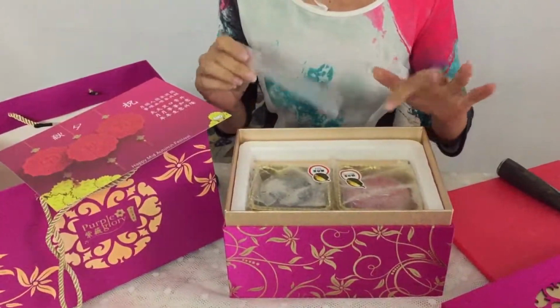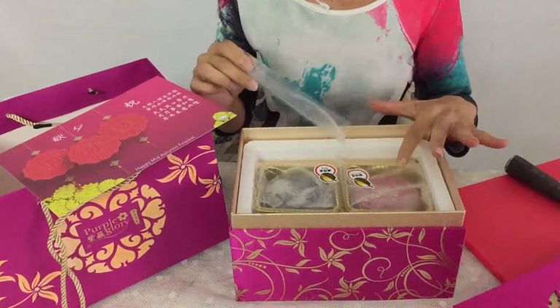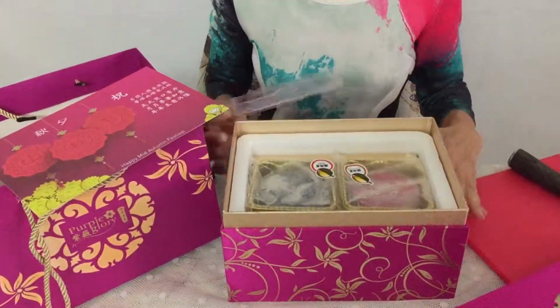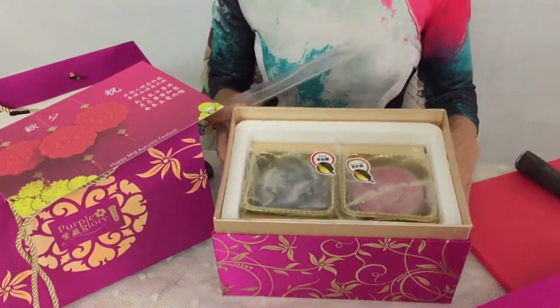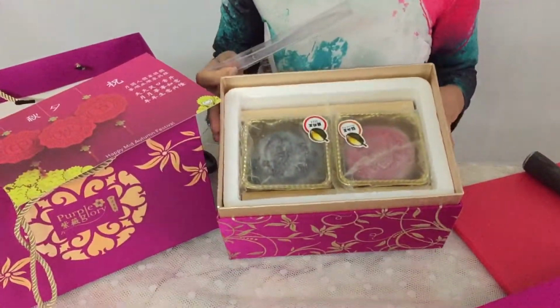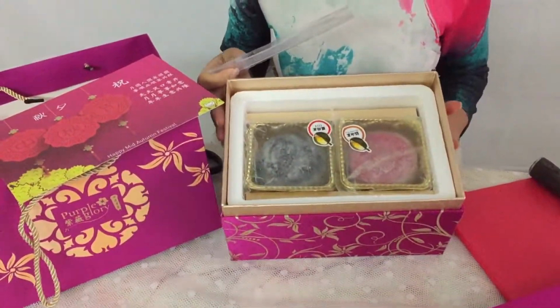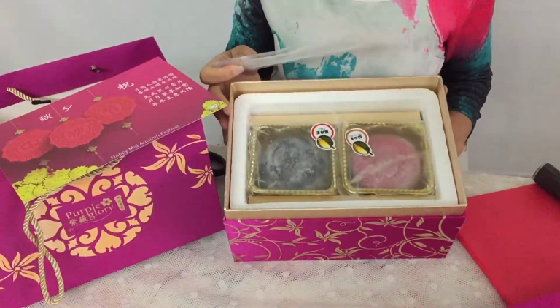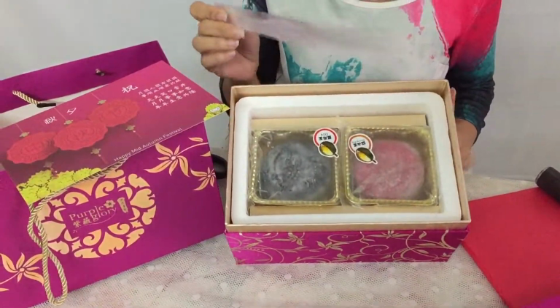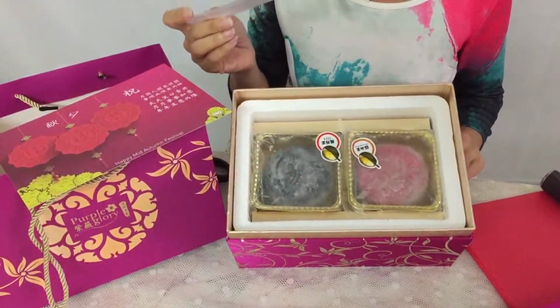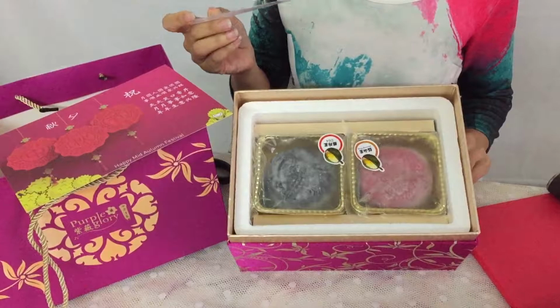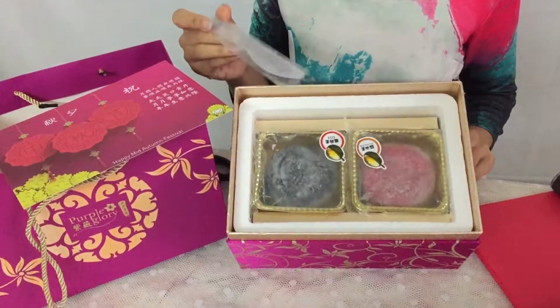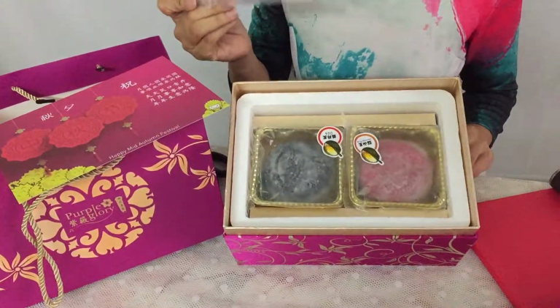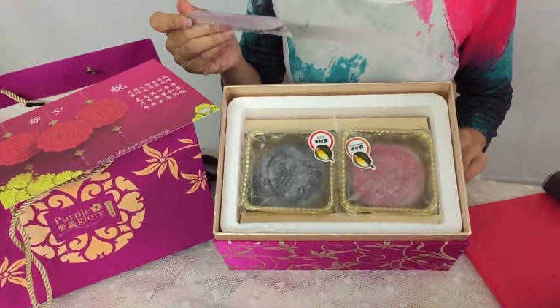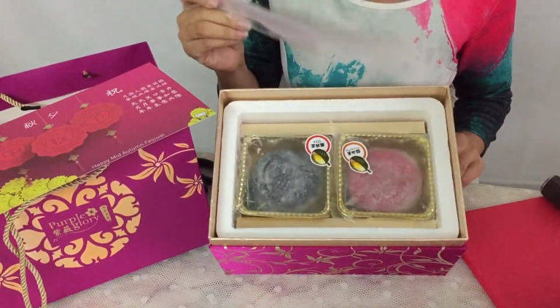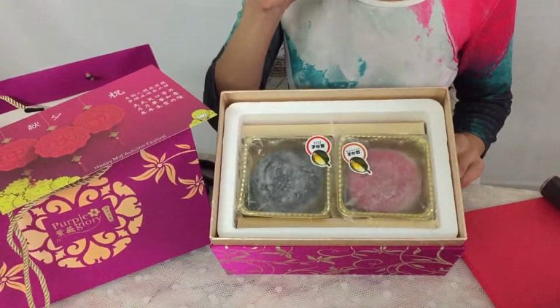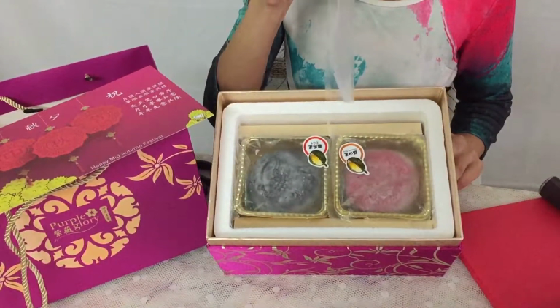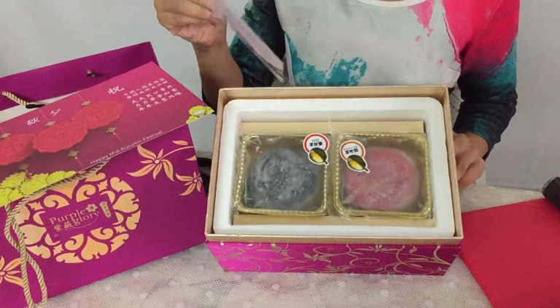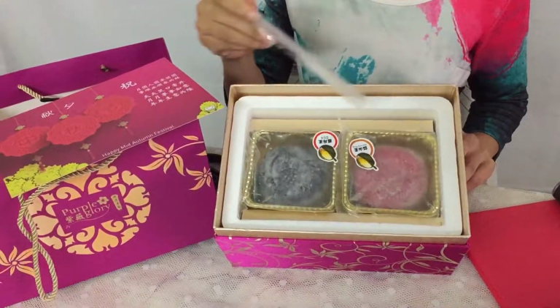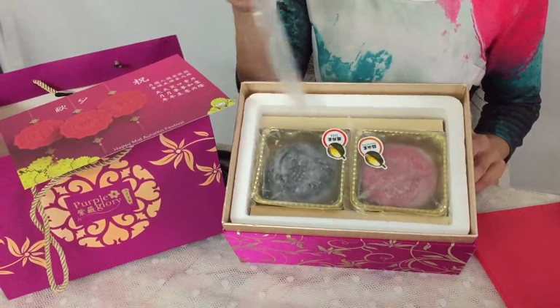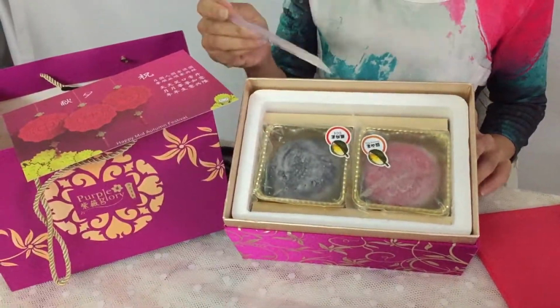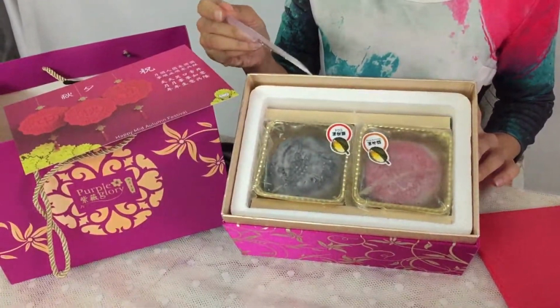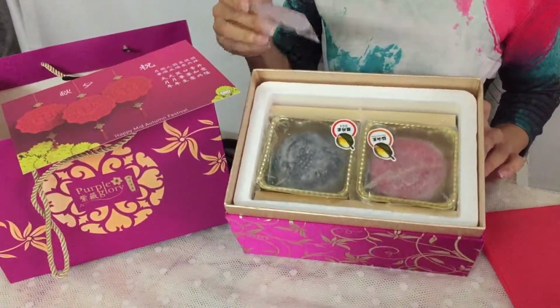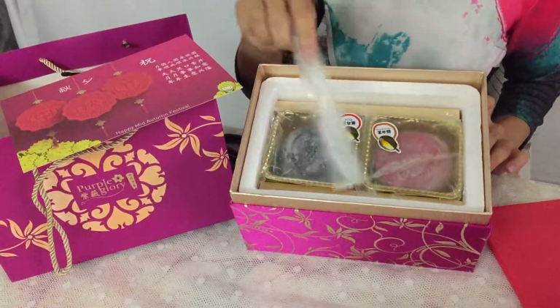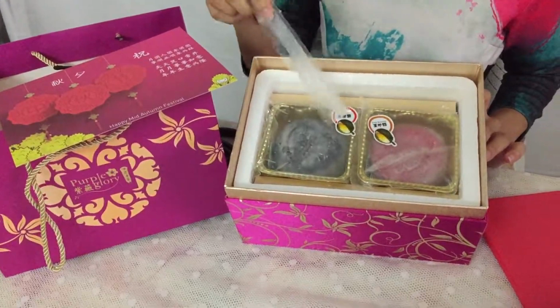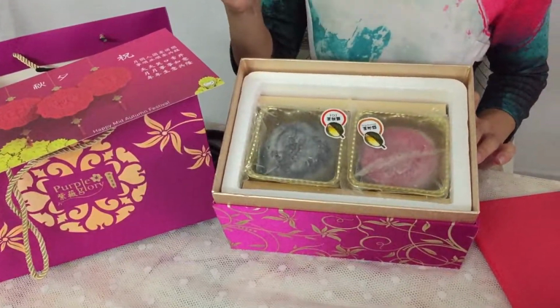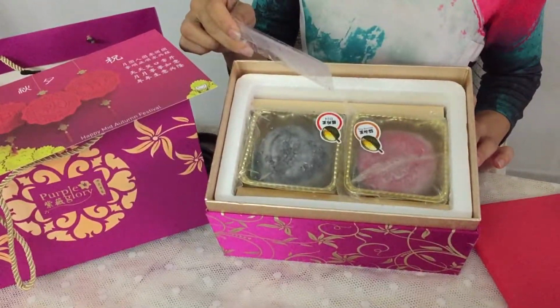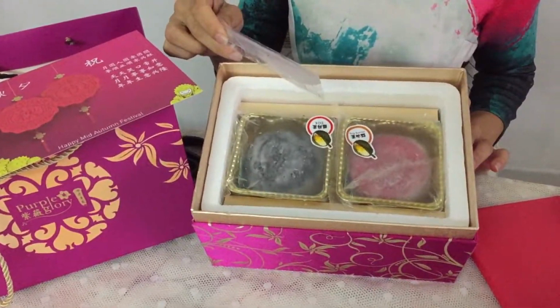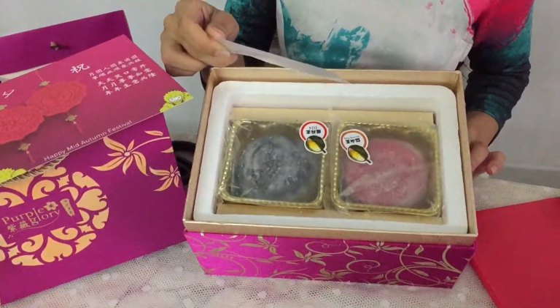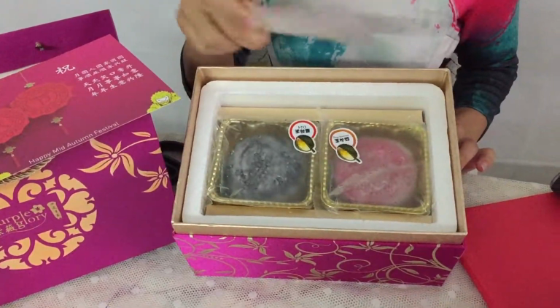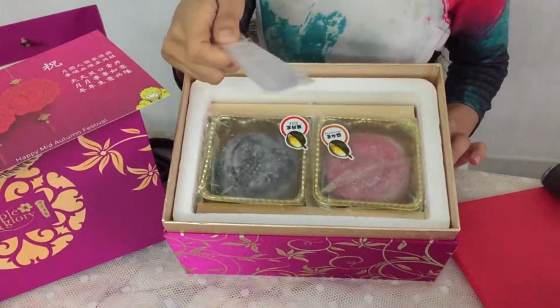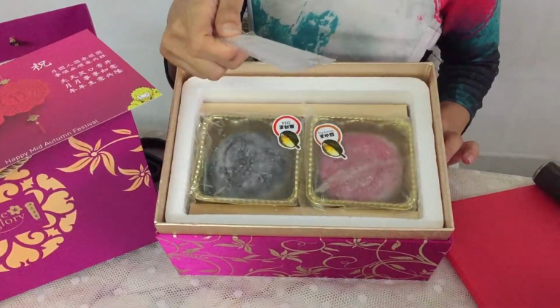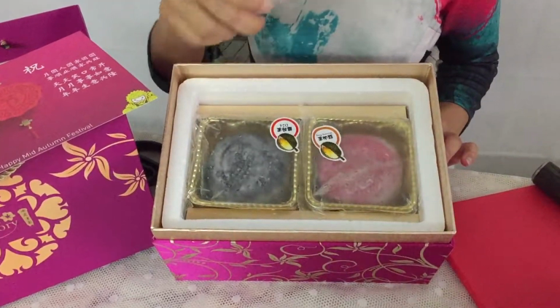They come in an ice box, so they're perfect as gifts. I always like to give moon cakes, but we always have to do the baked ones because of transportation. This comes in an ice box — very convenient. It even comes with a knife.